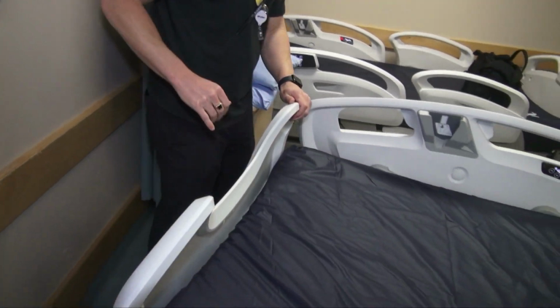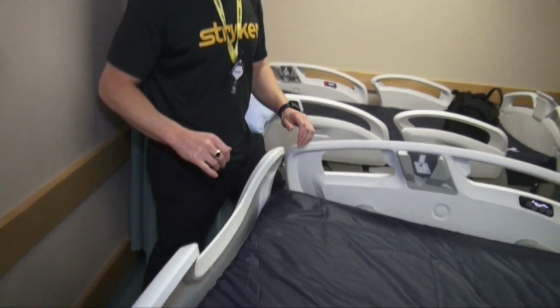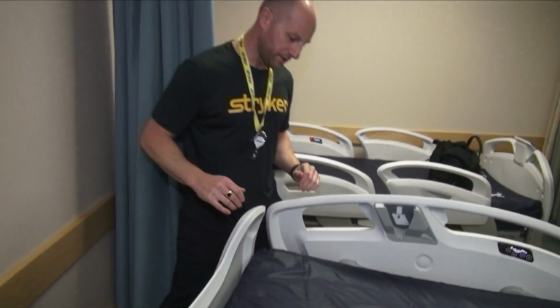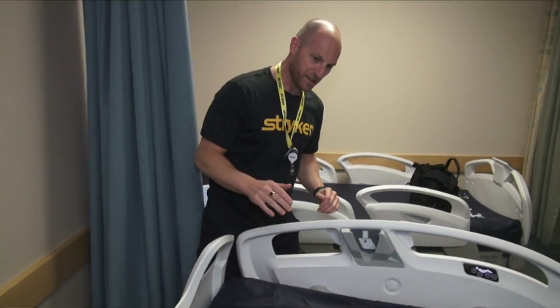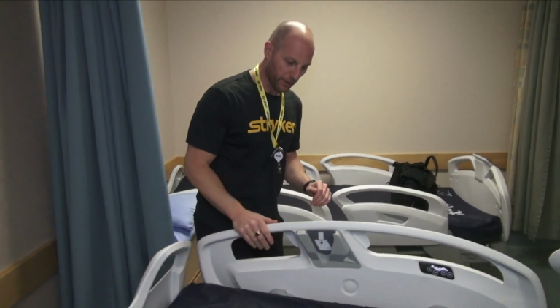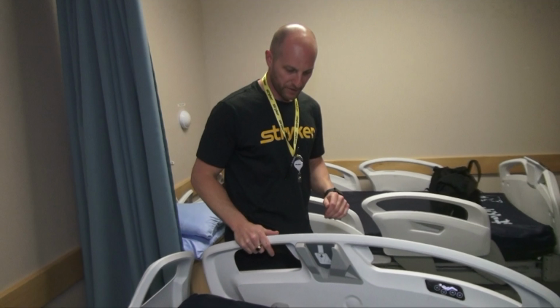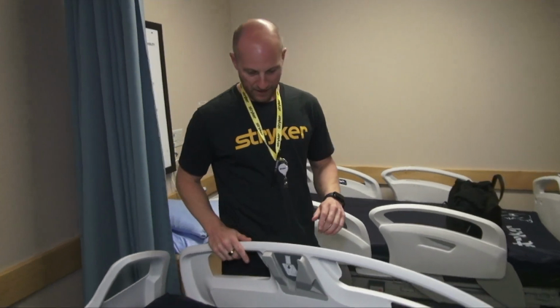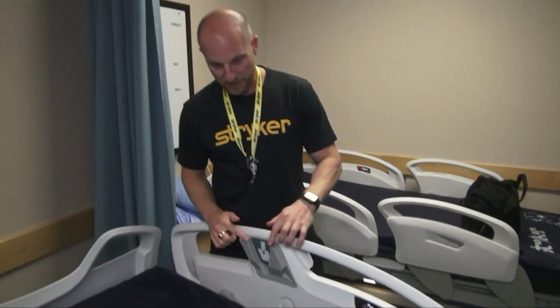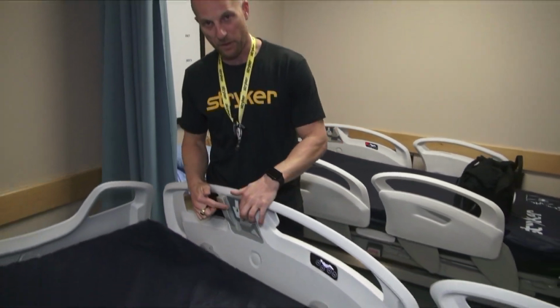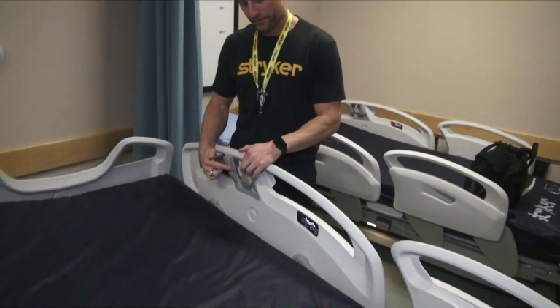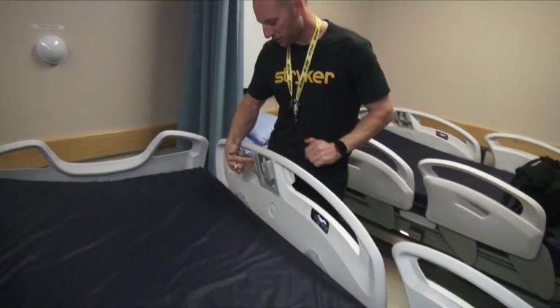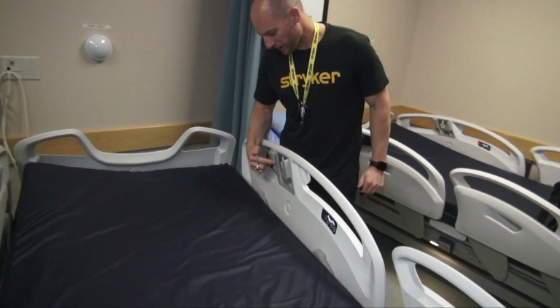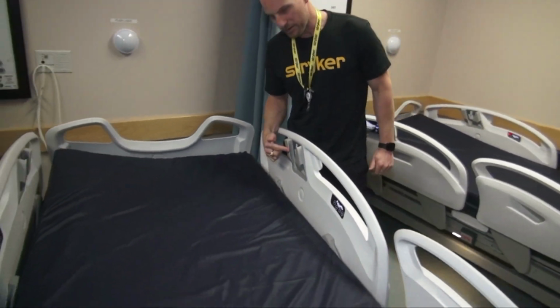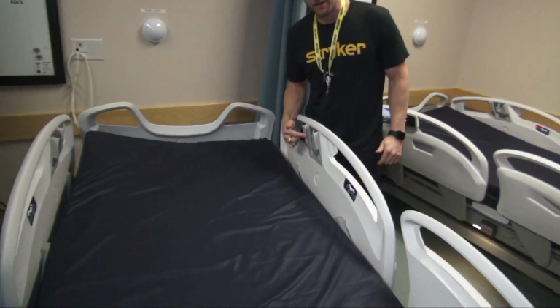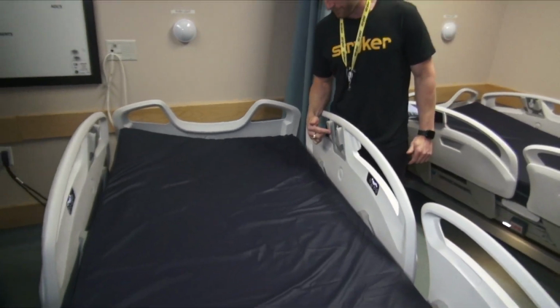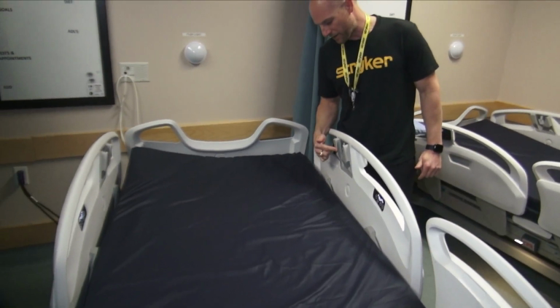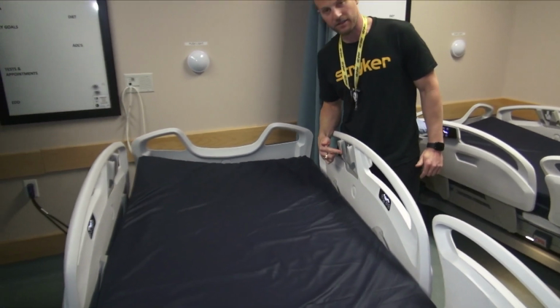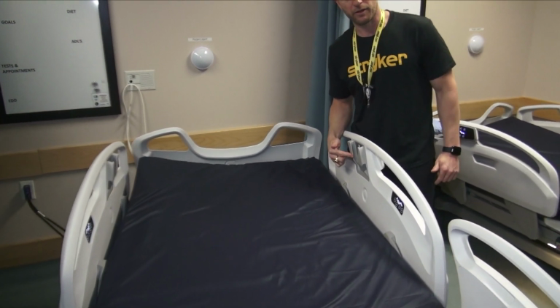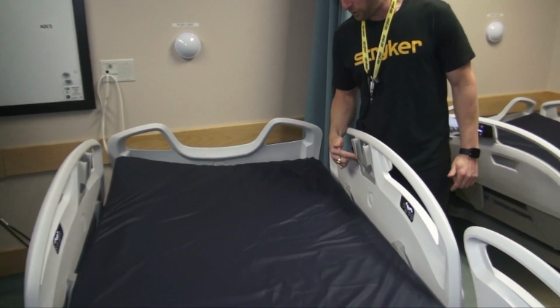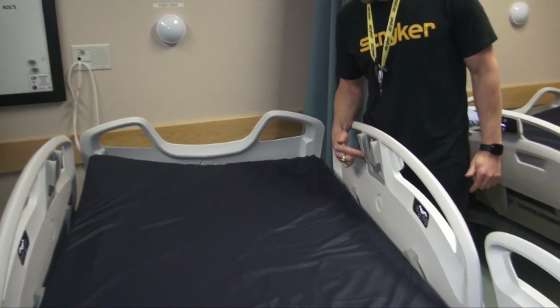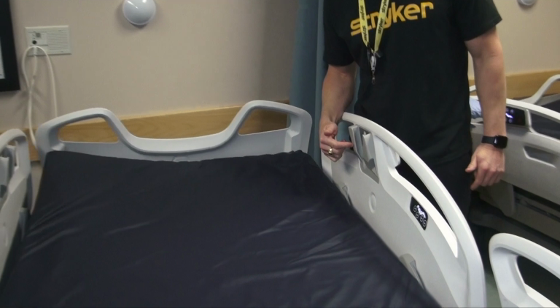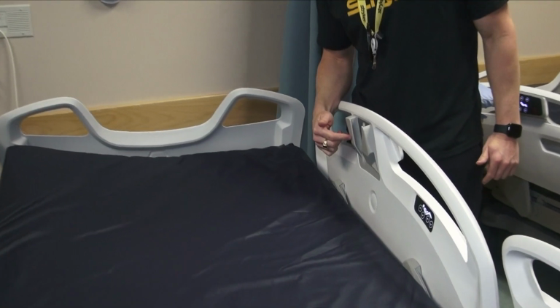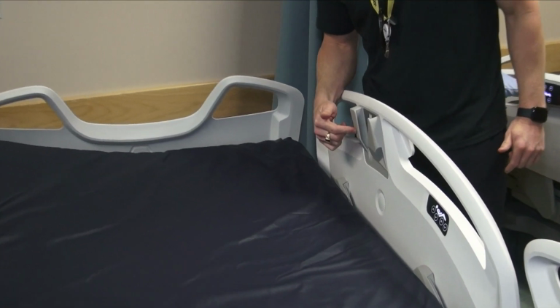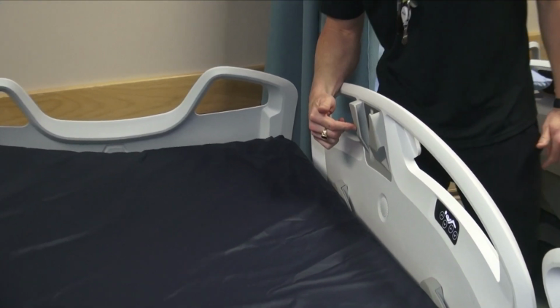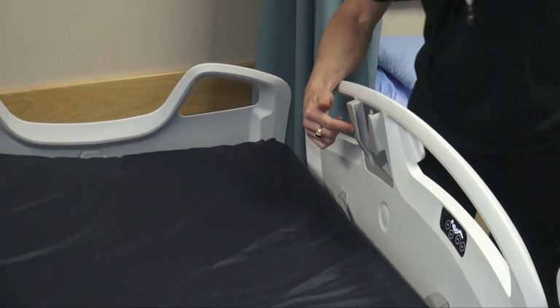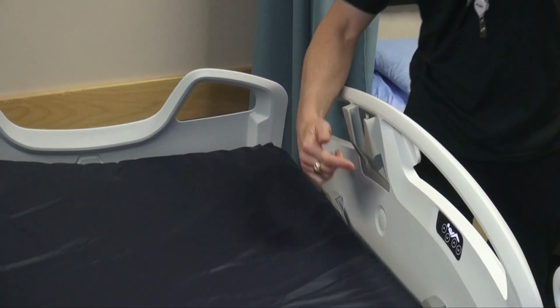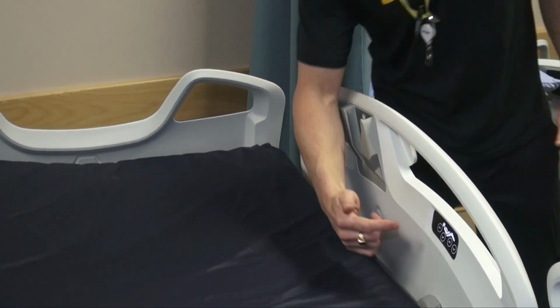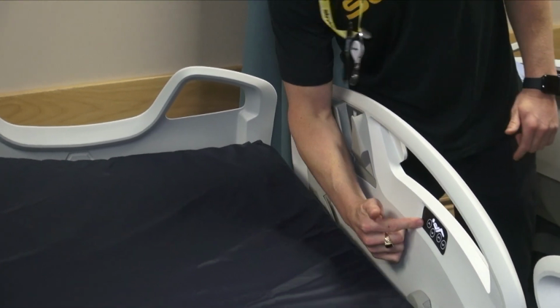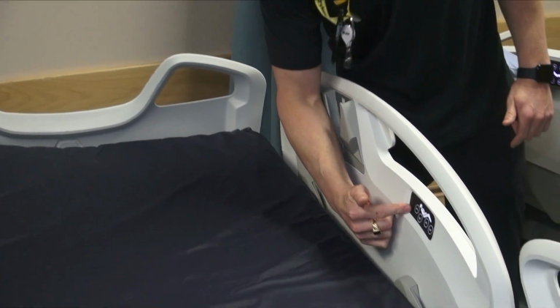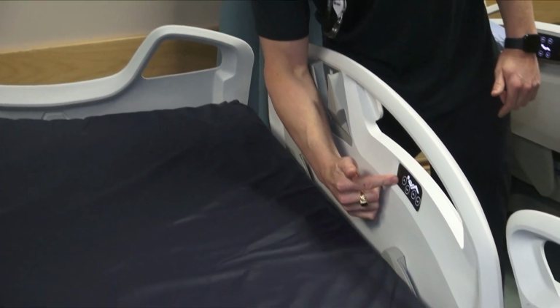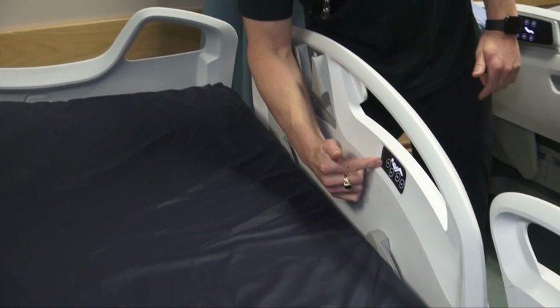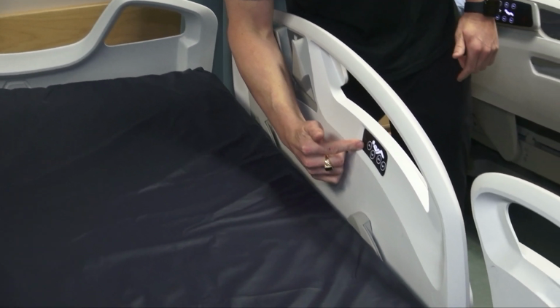Moving to the side rails, this is a smart device holder so patients can store their phones or whatever in there. This is your patient control right here.